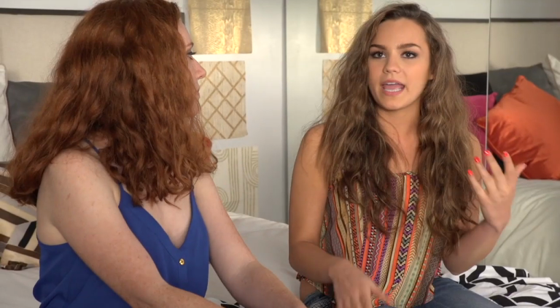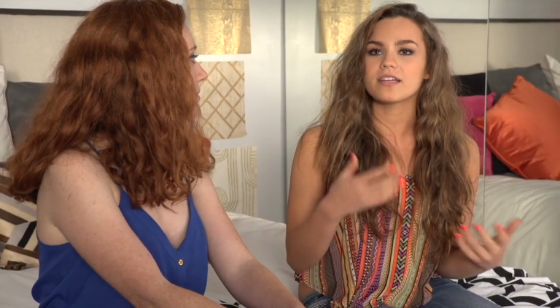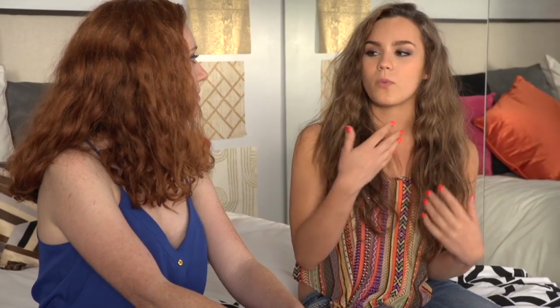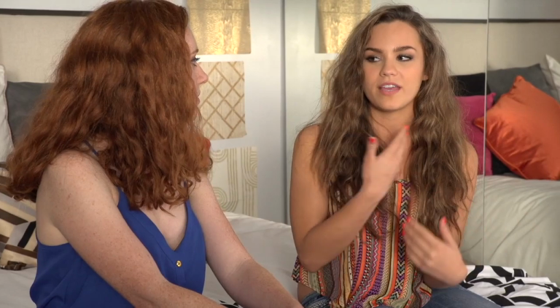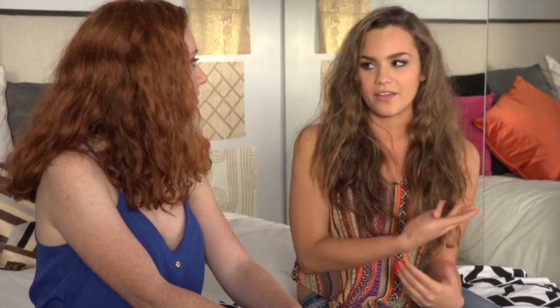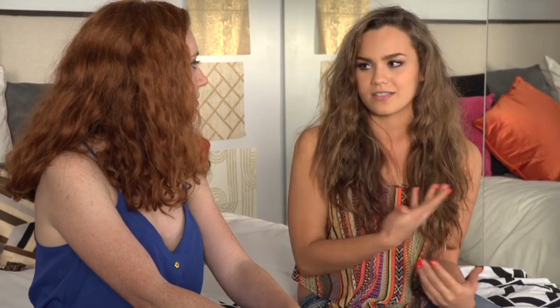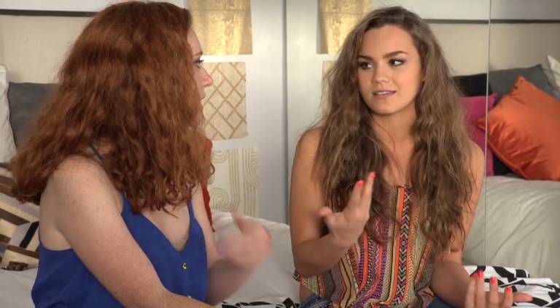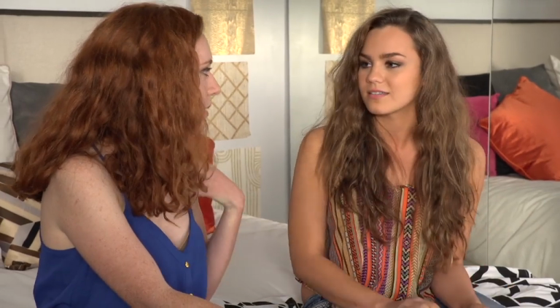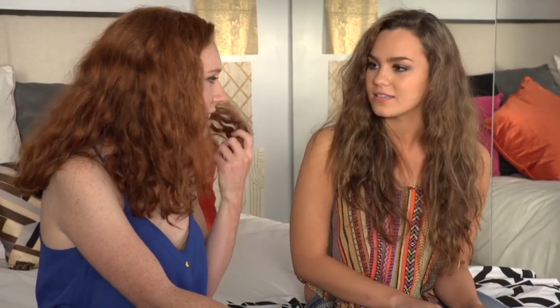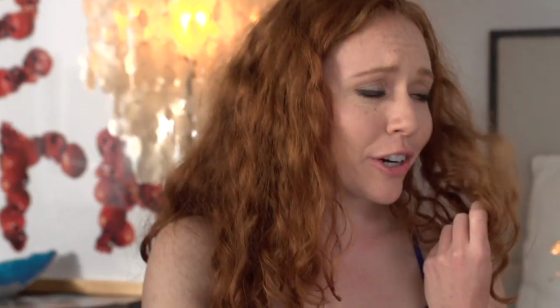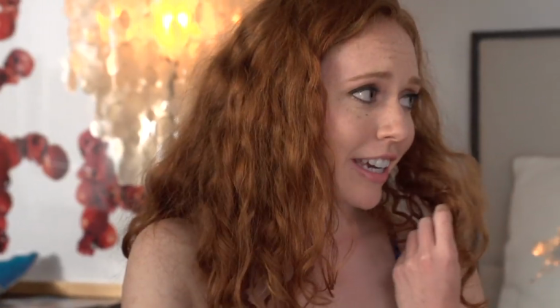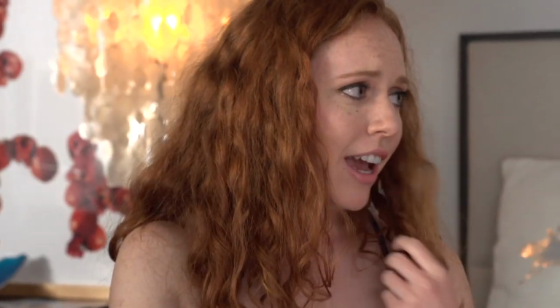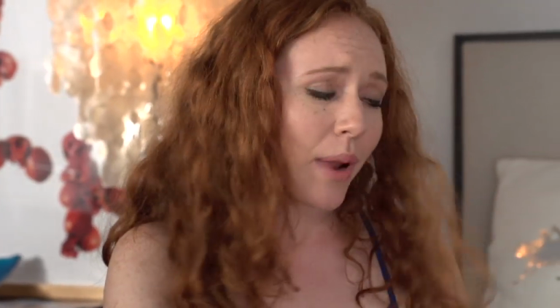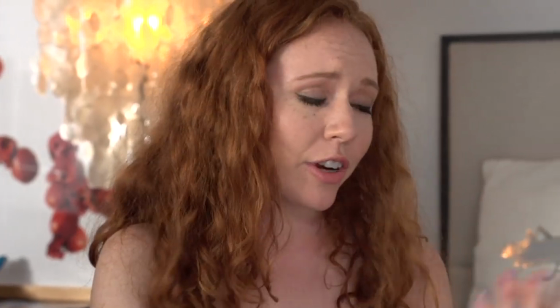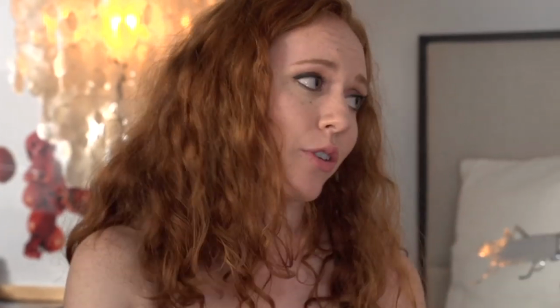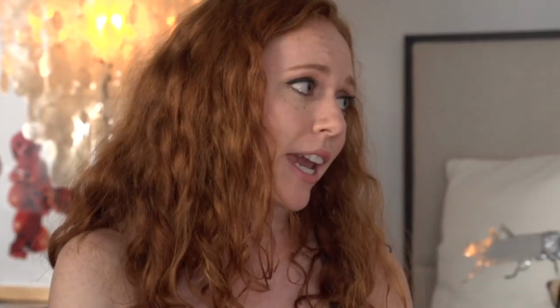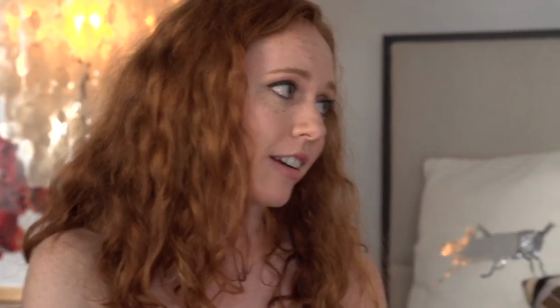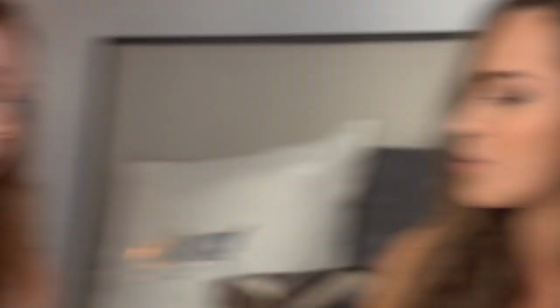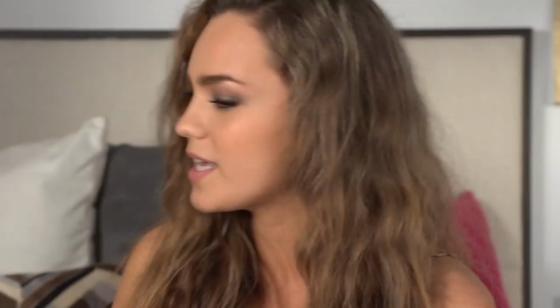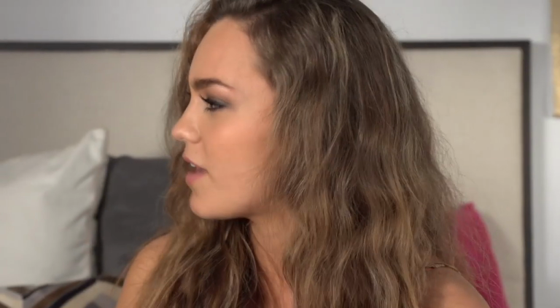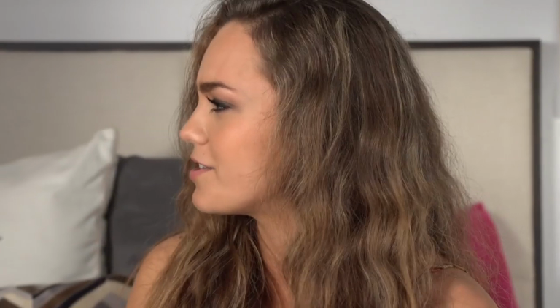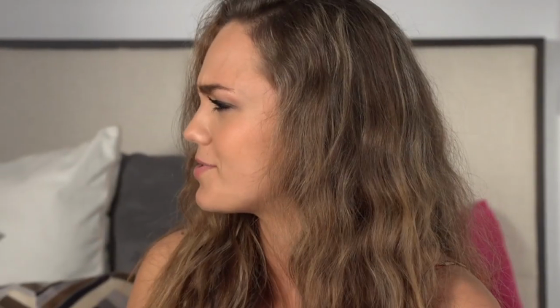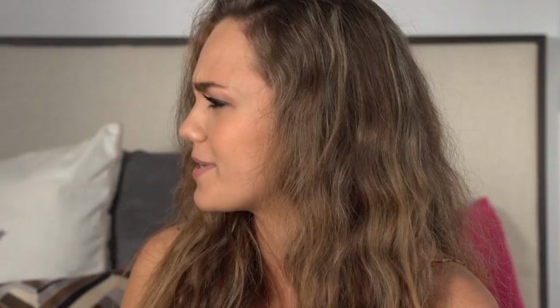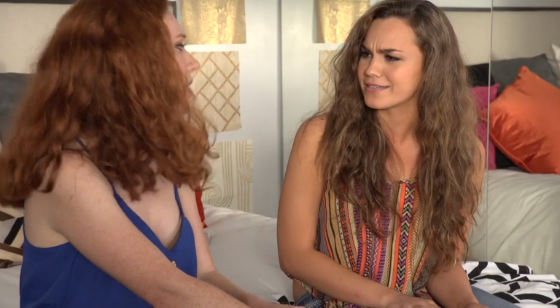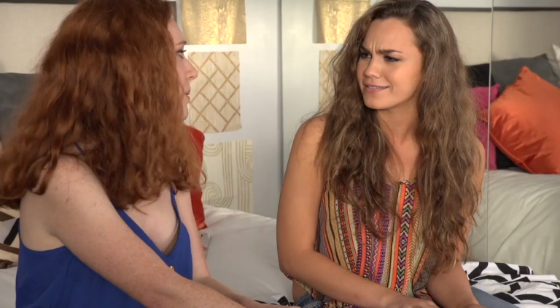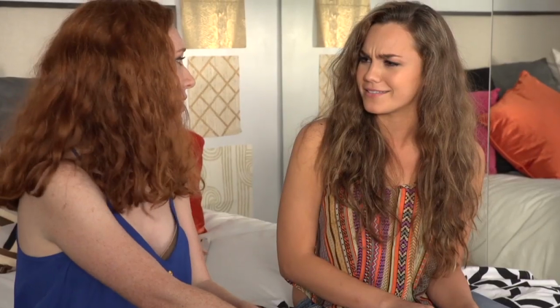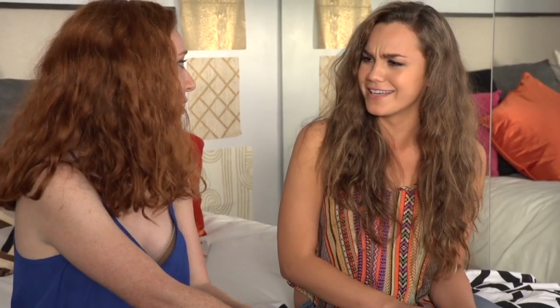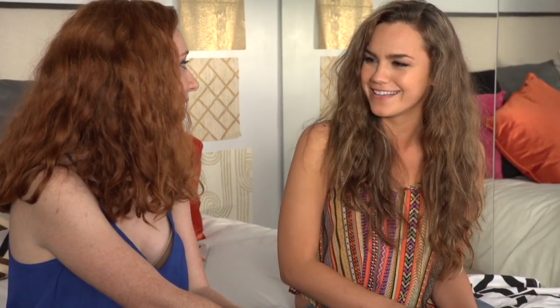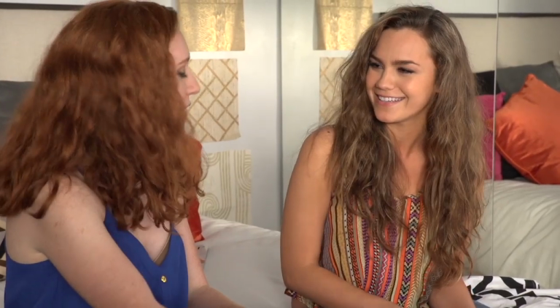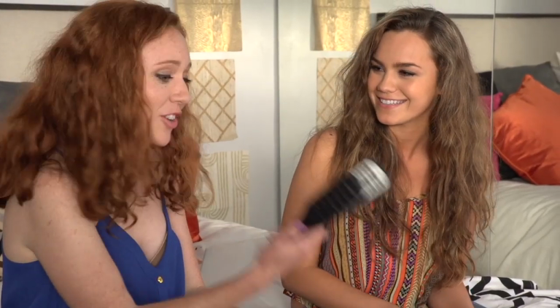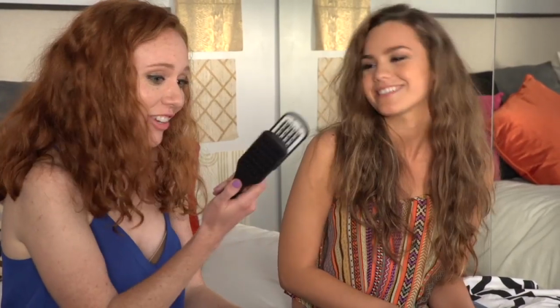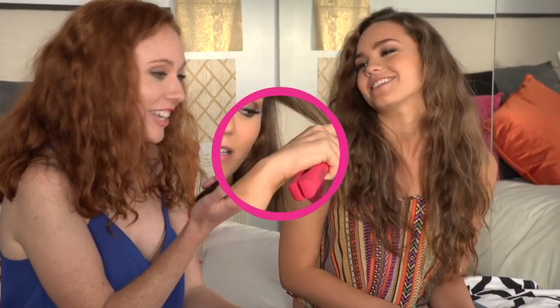My hair gets wavy and frizzy. And mine gets curly. And I'm not great at doing my hair. We have hair issues, don't we? Yes, we do. Let's try Straight and Go.